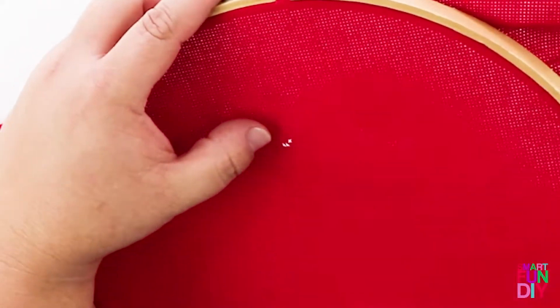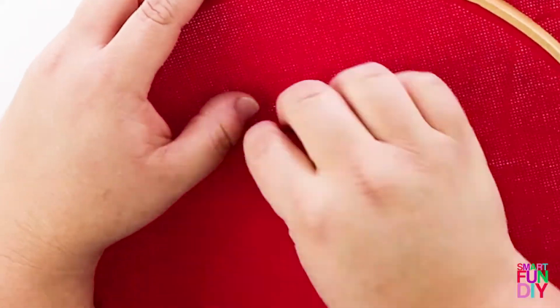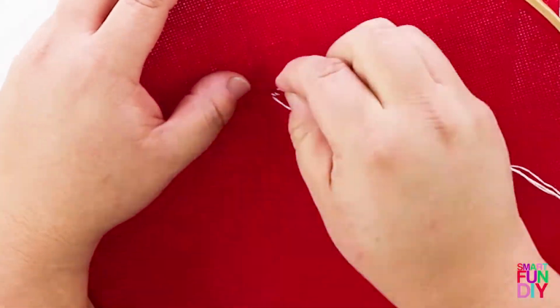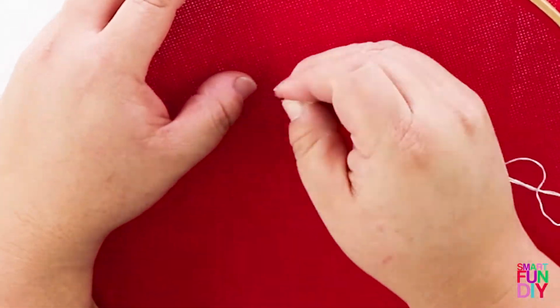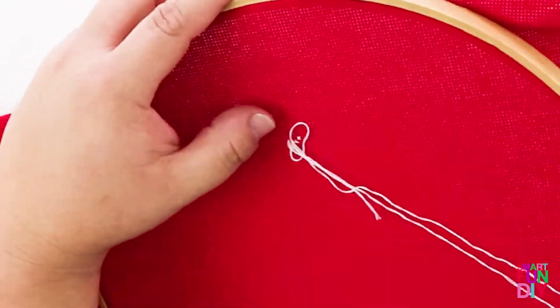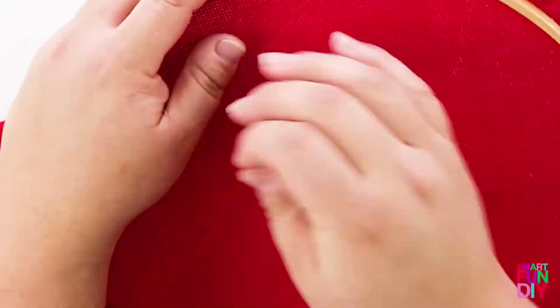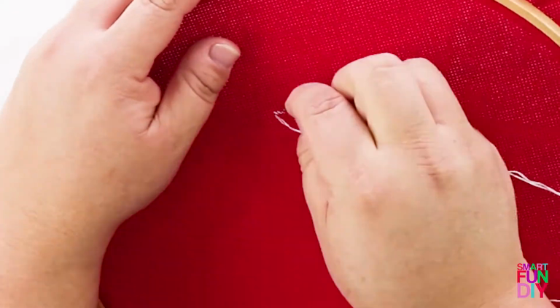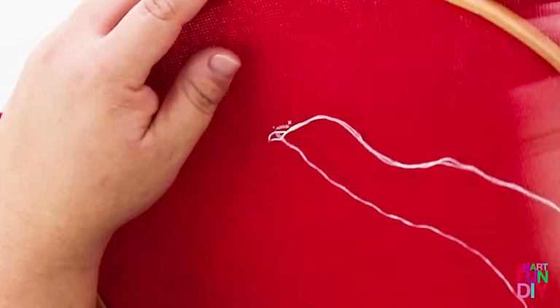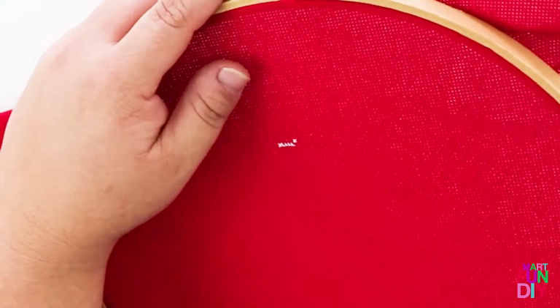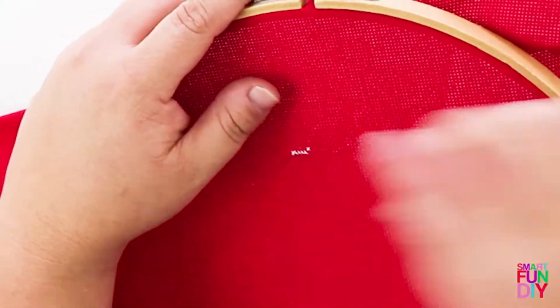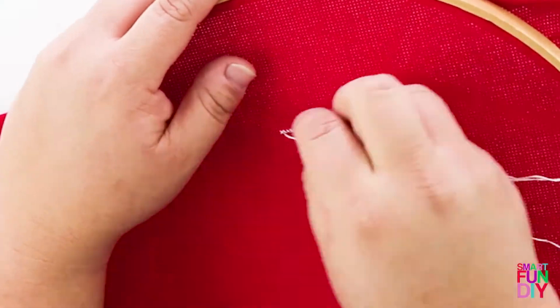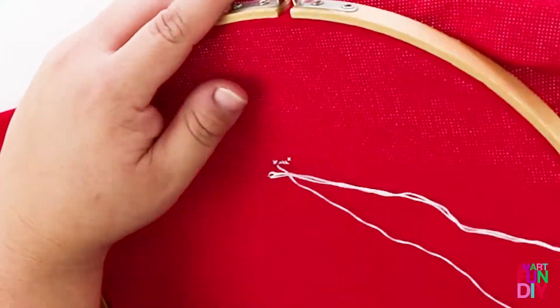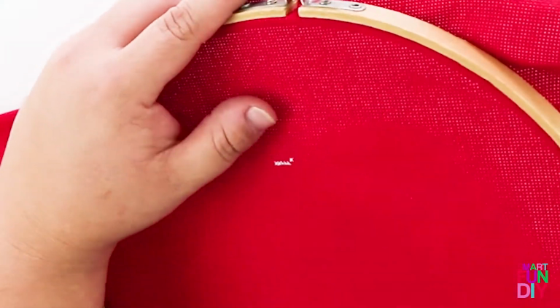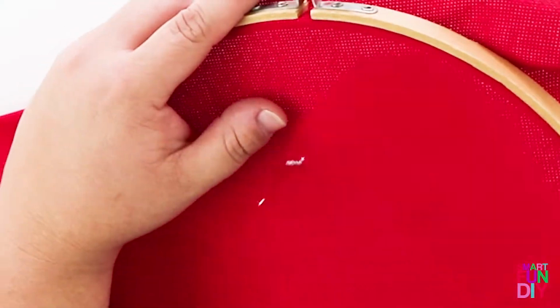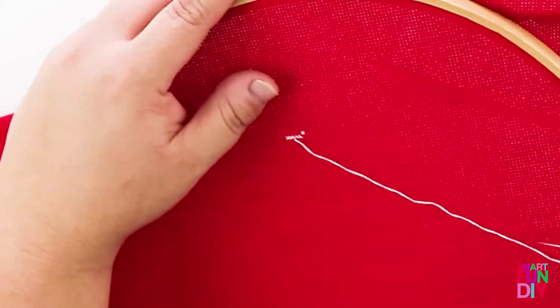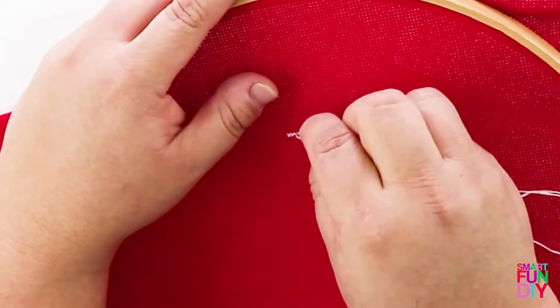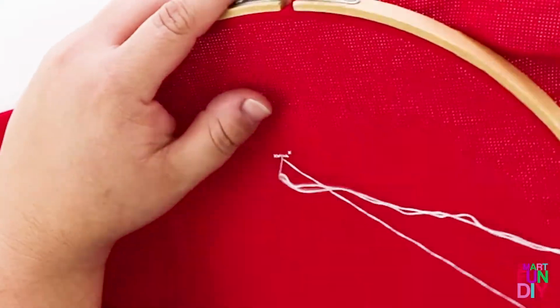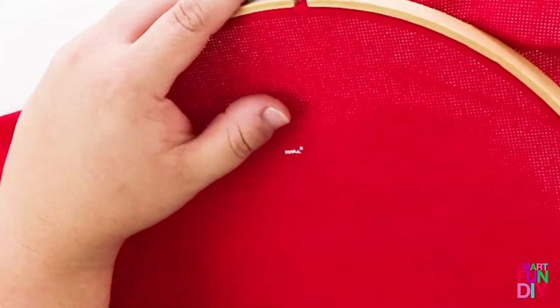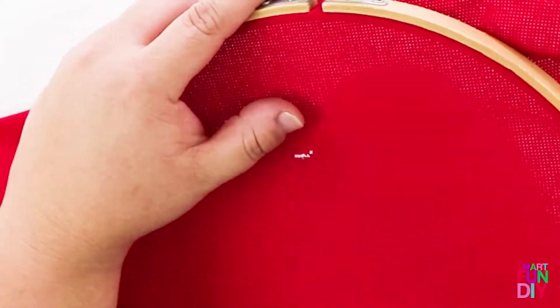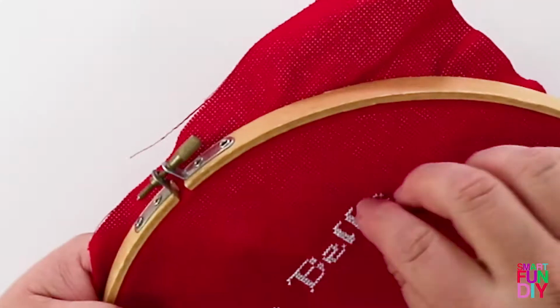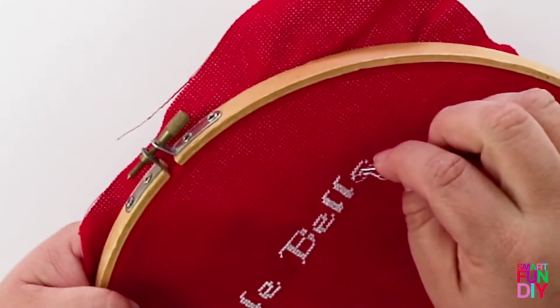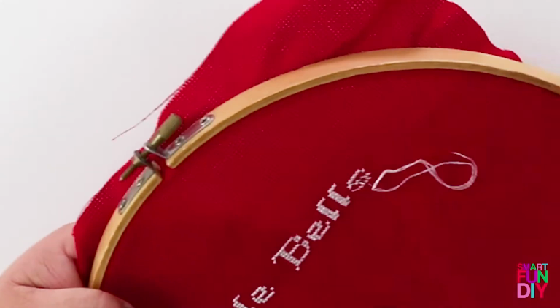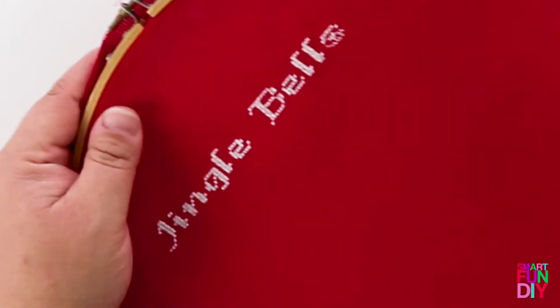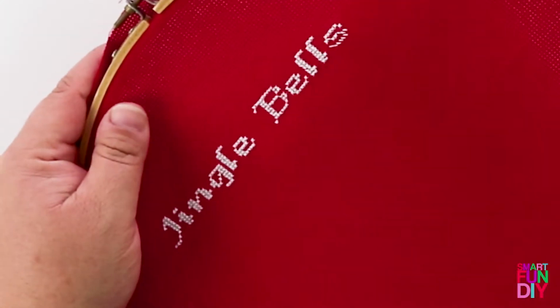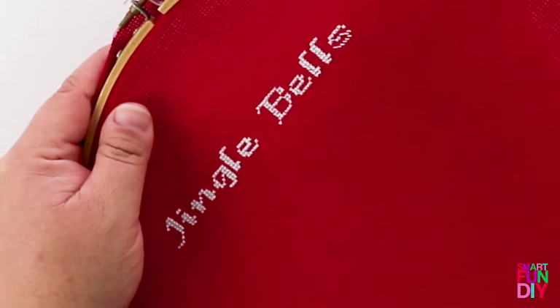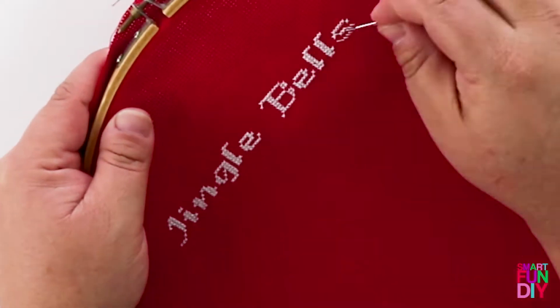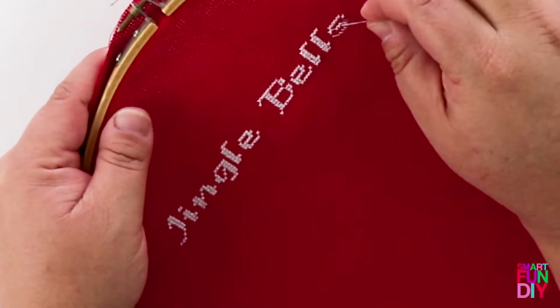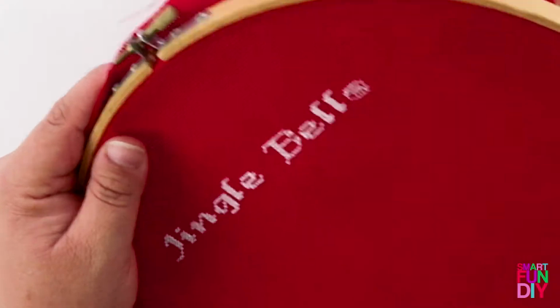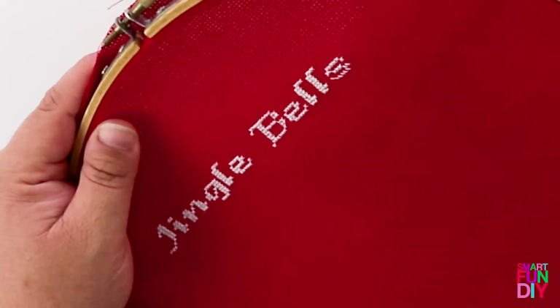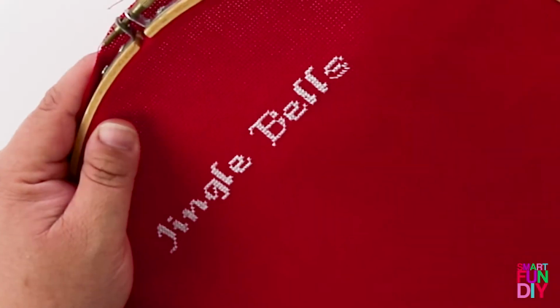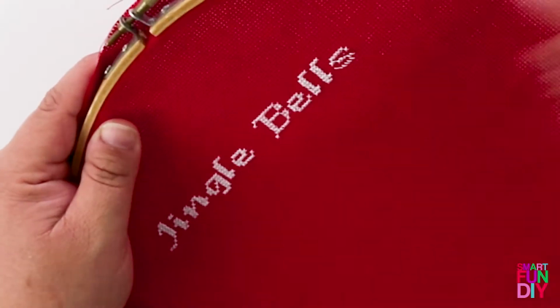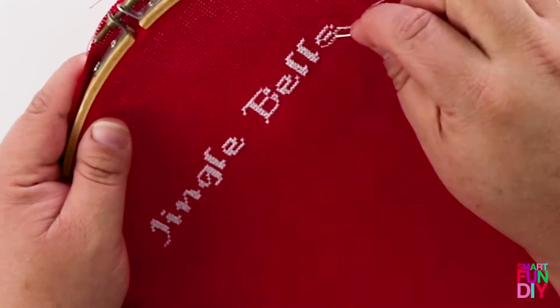You can download the pattern to make this cross-stitch over at SmartFunDIY.com and there'll be a link up here where there's that little I in the corner.